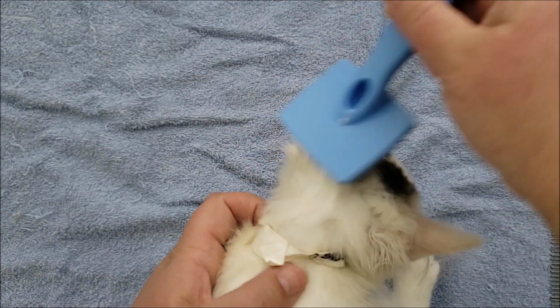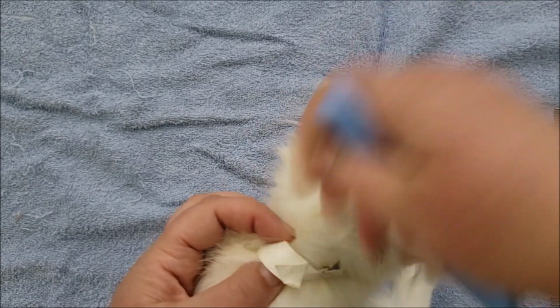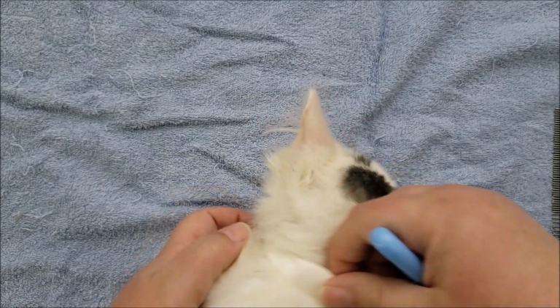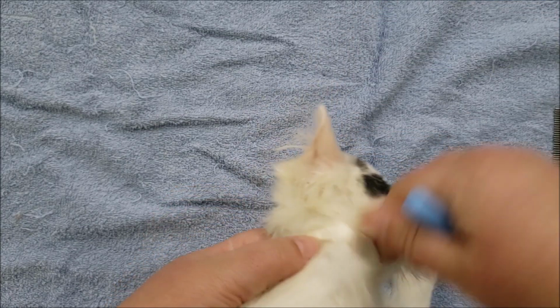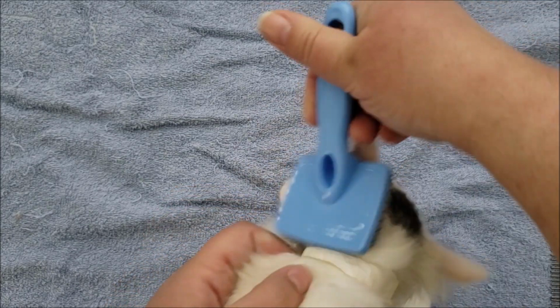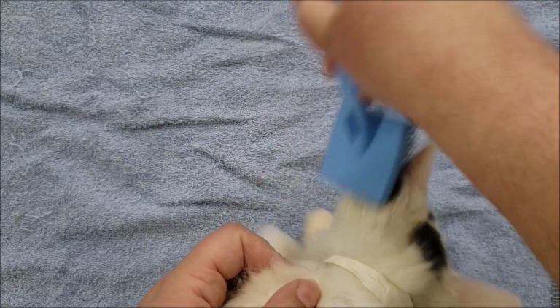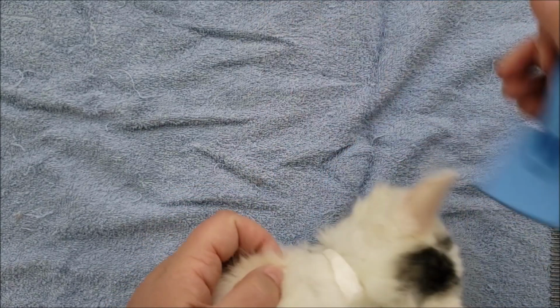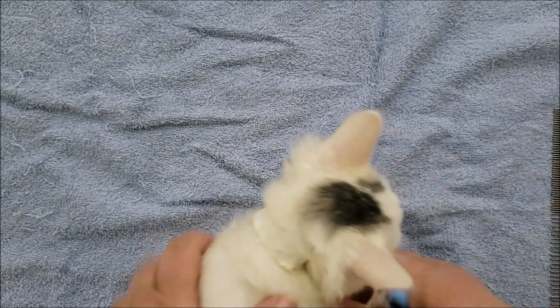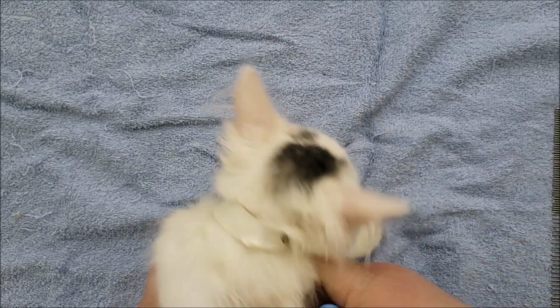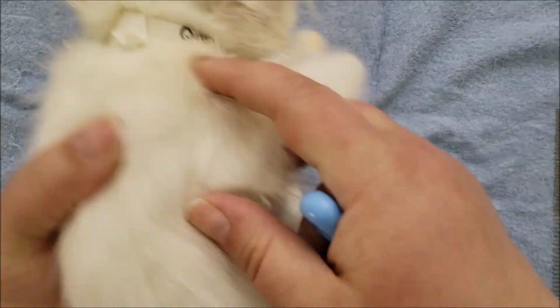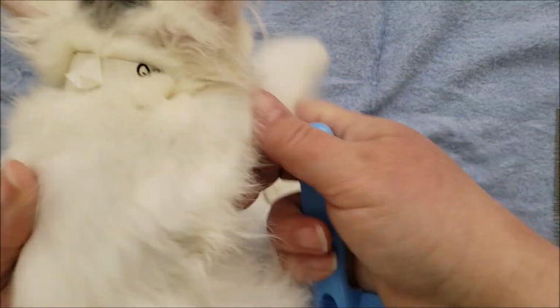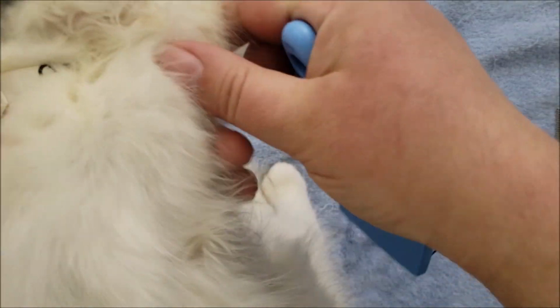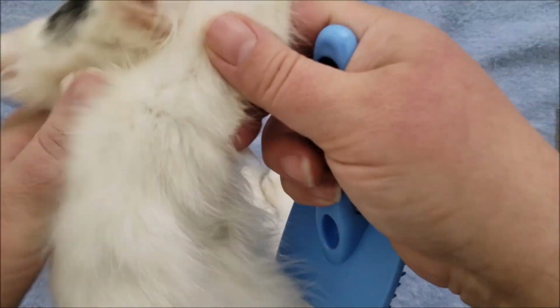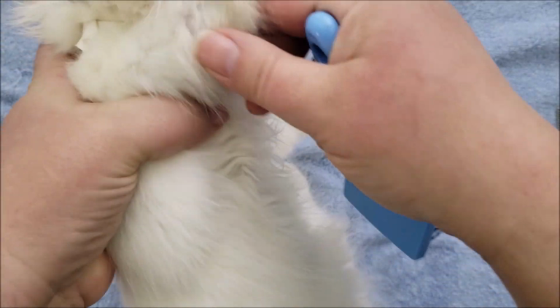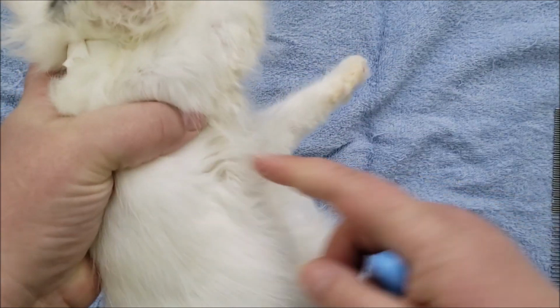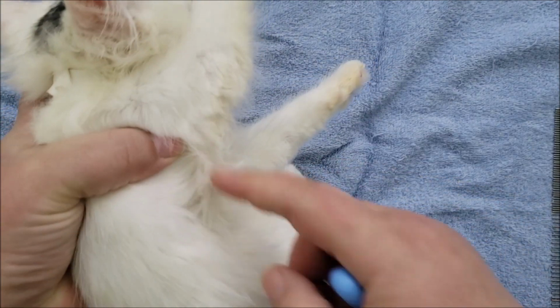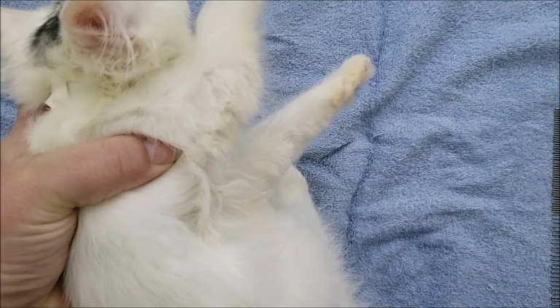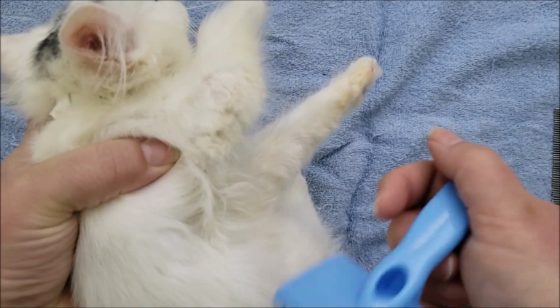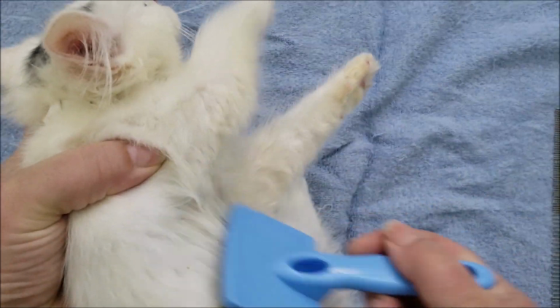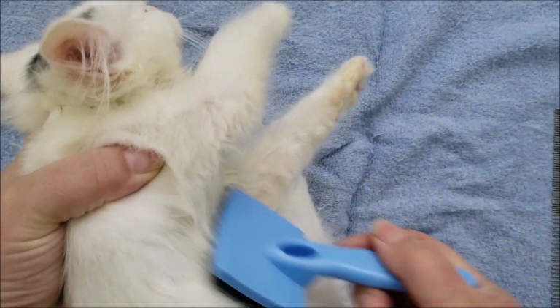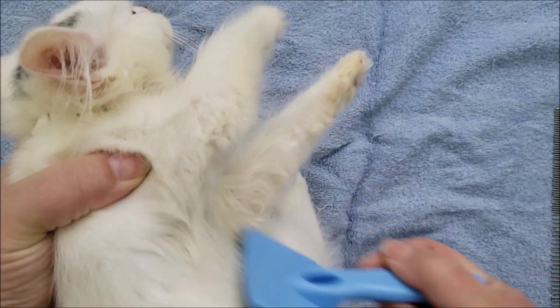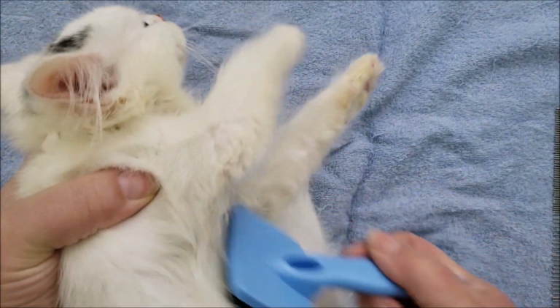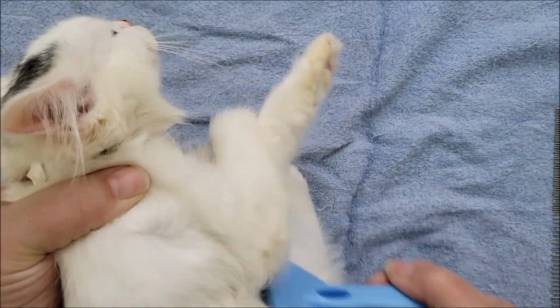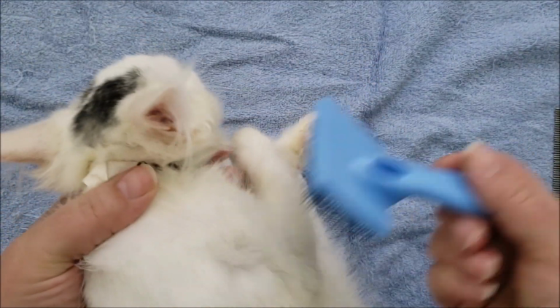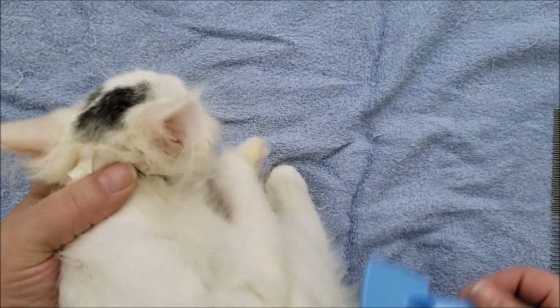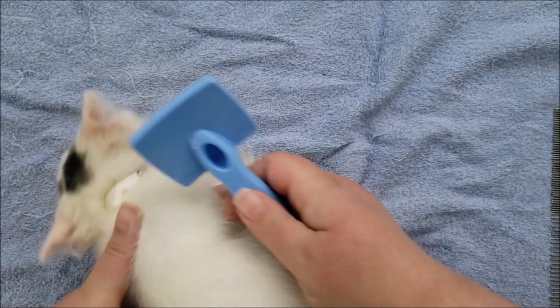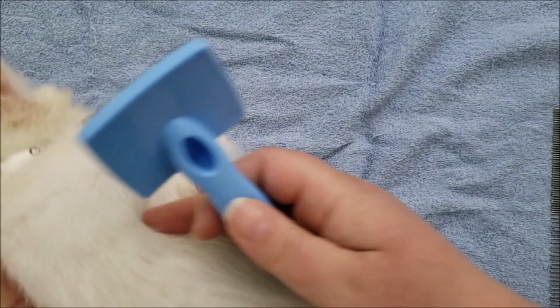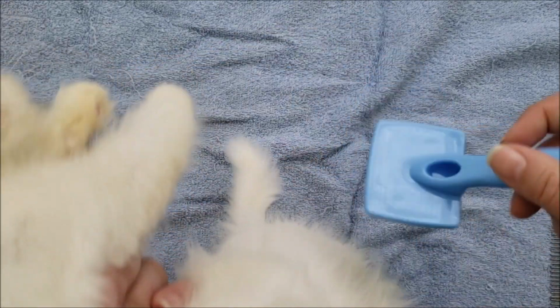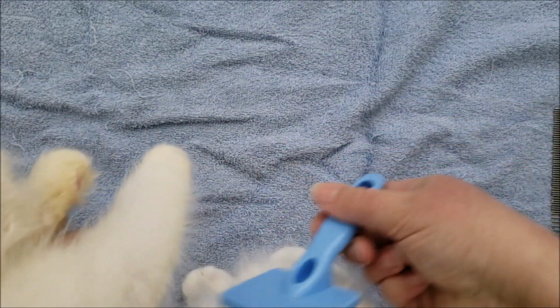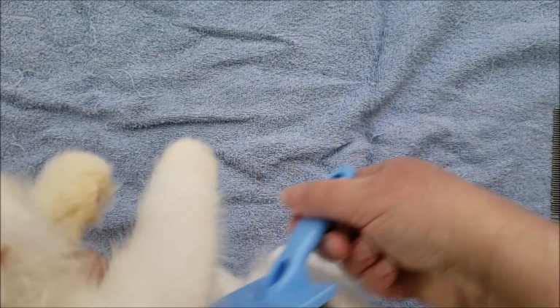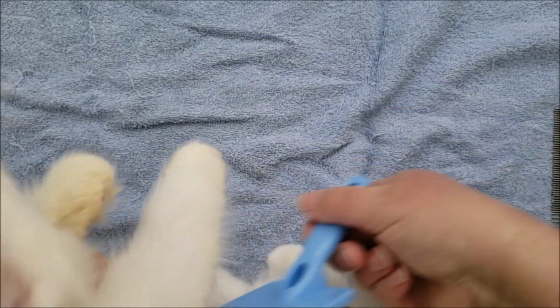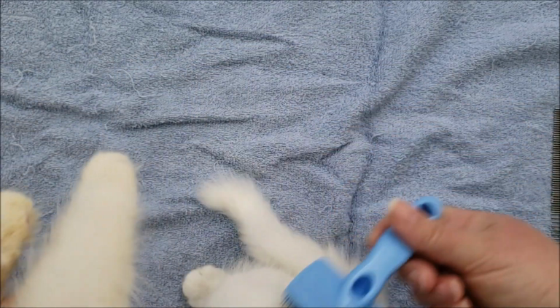We're not going to take that off right now. Another place where fur mats up is under here — under the arms, like in the armpits. So you want to make sure to get that, and get down the sides here.